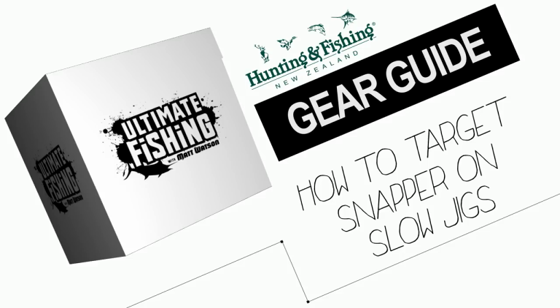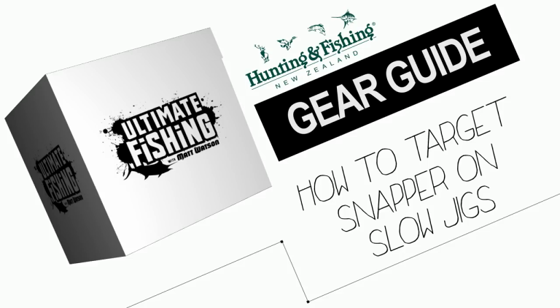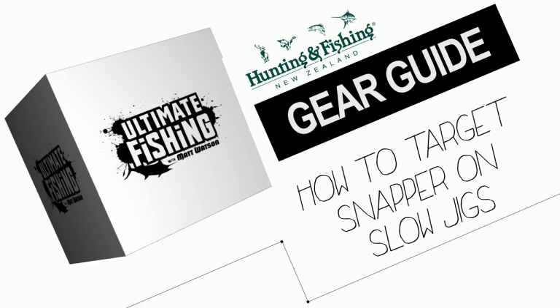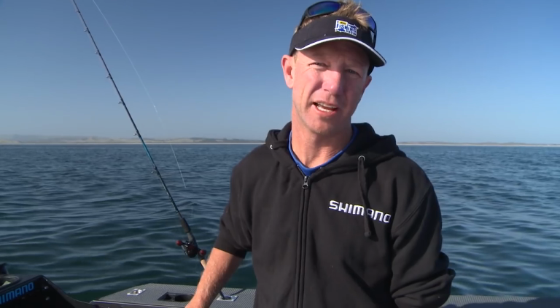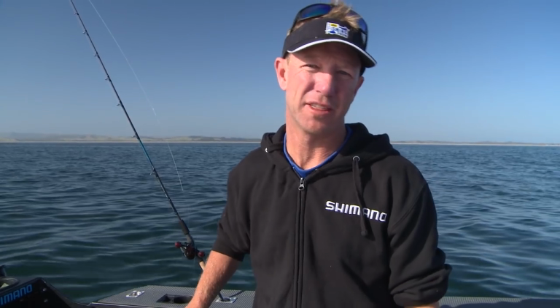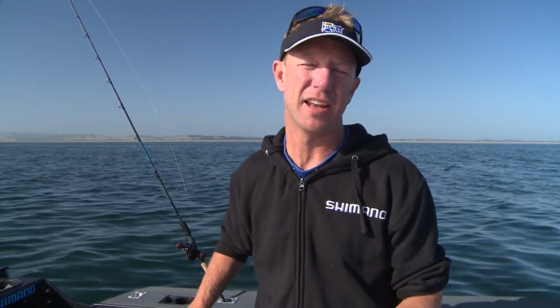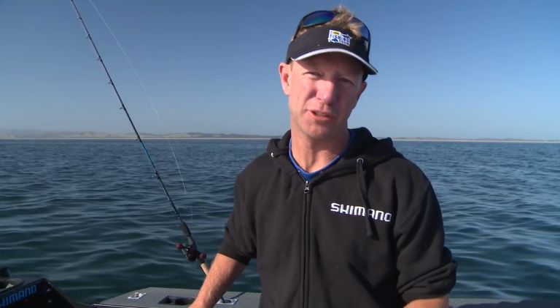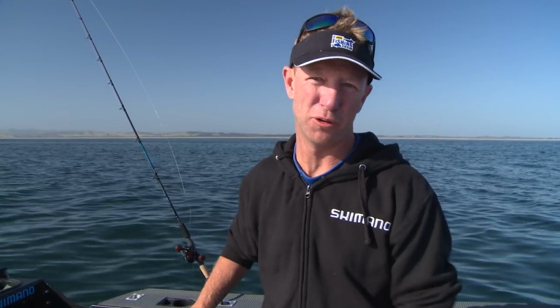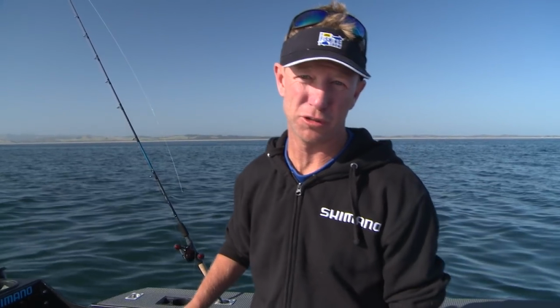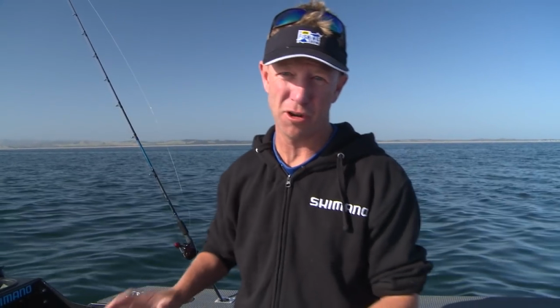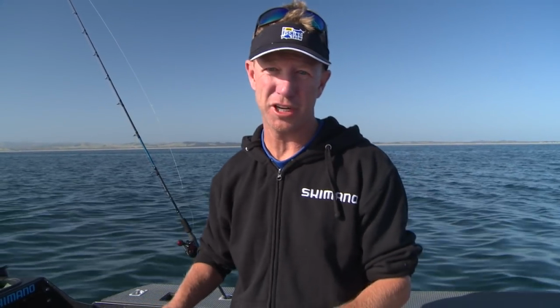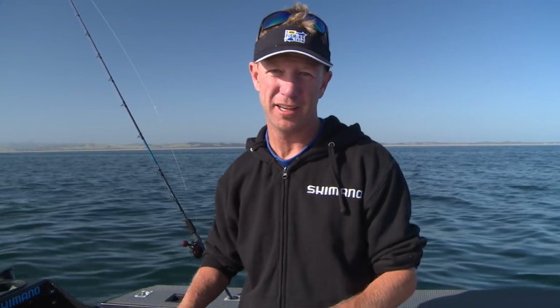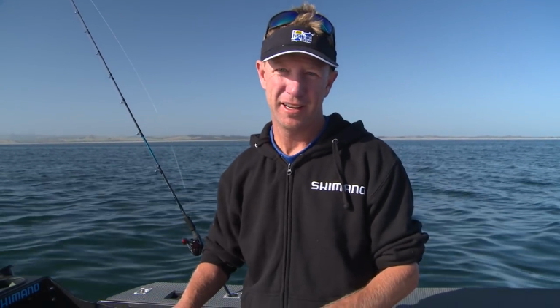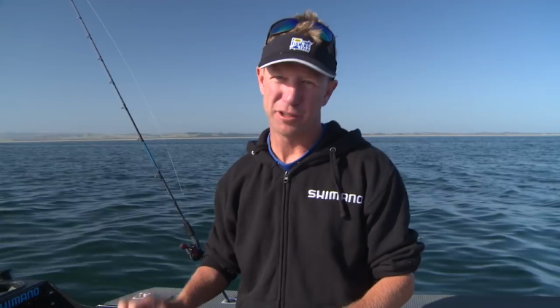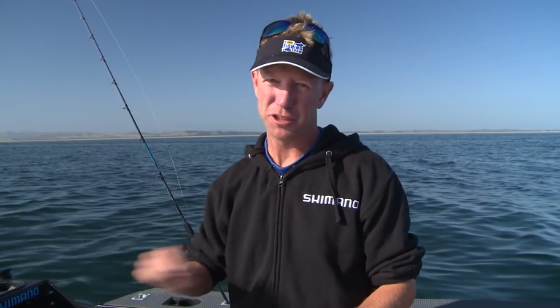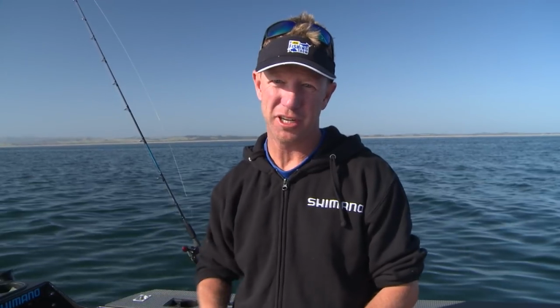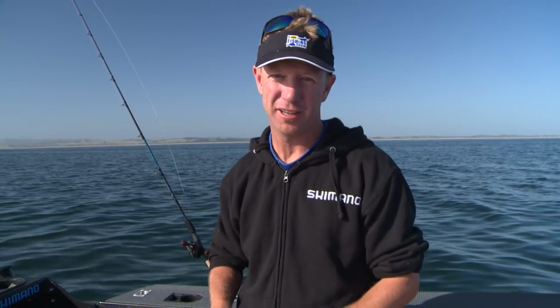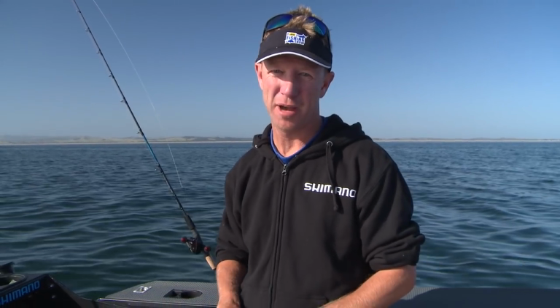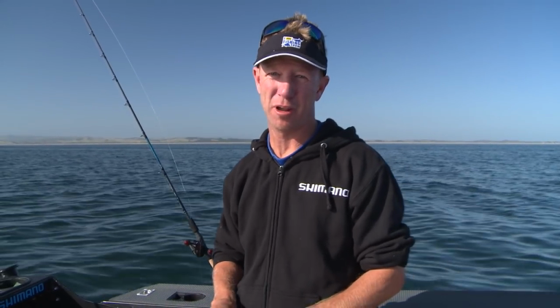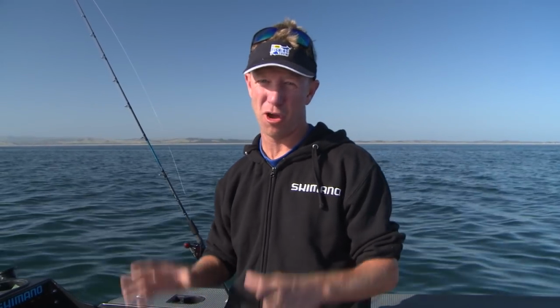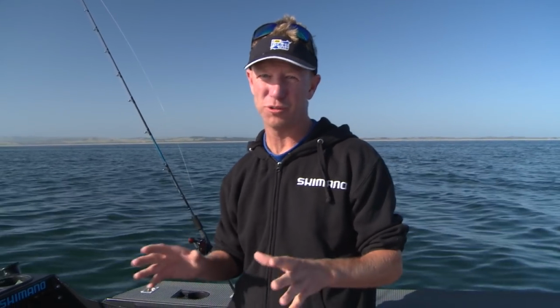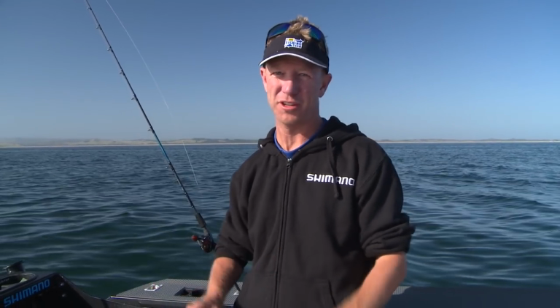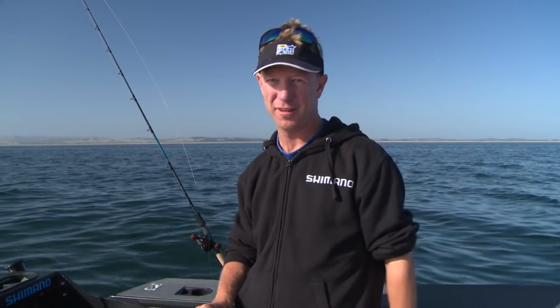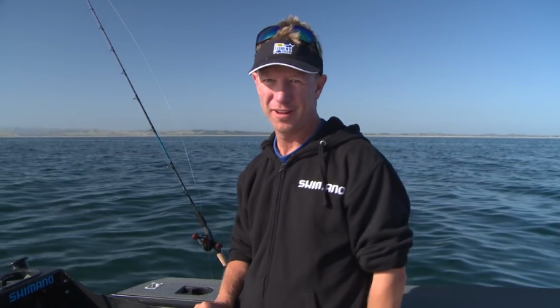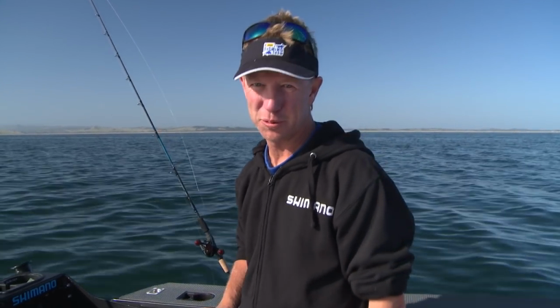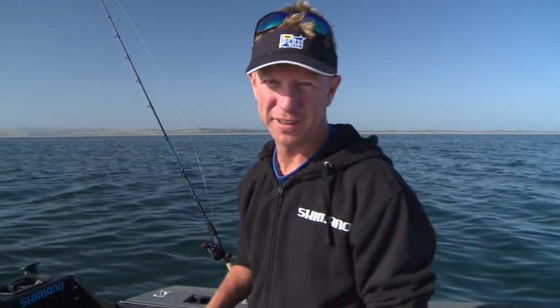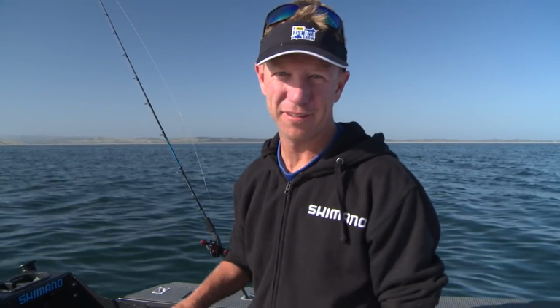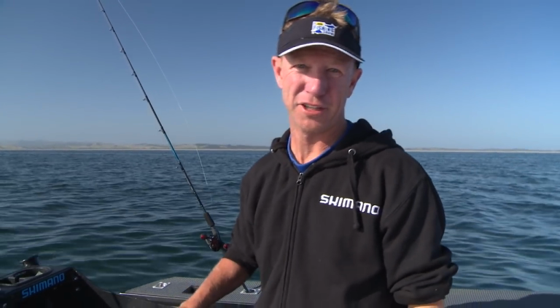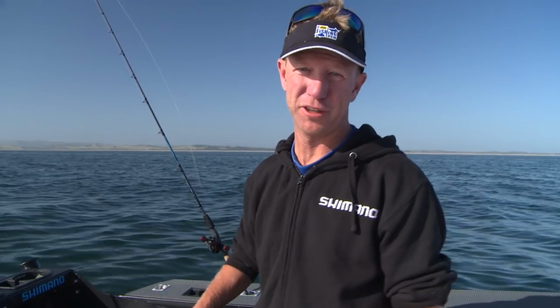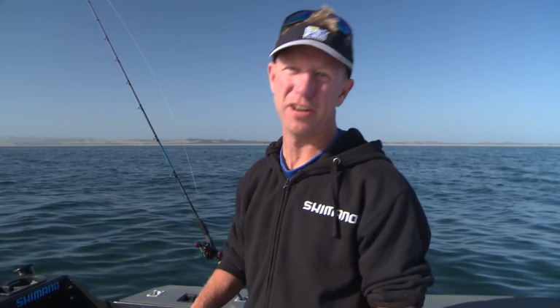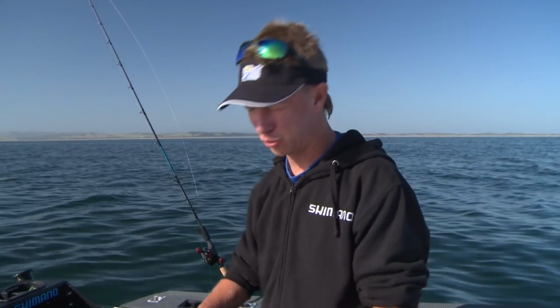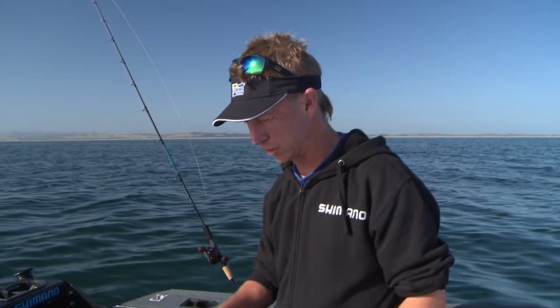Right now we're going to take a look at the Ingetsu lures, which are a slider jig — and it's more than just a jig. Shimano have come up with a whole system that's pretty deadly for catching fish in inshore waters.